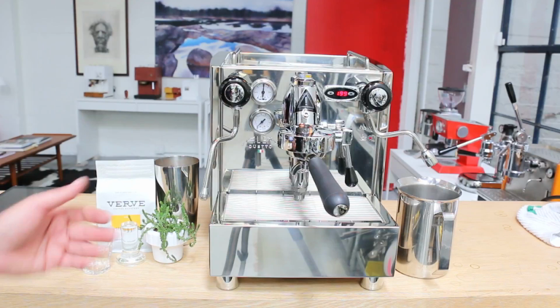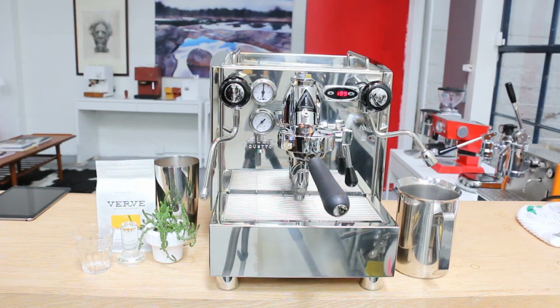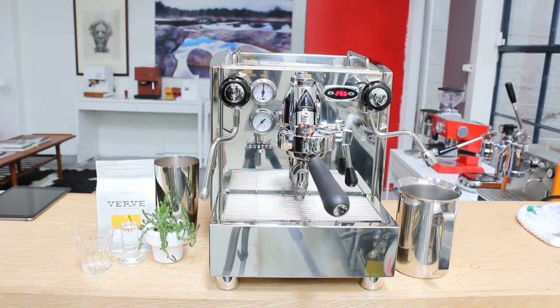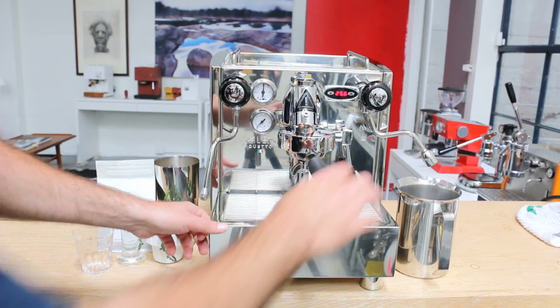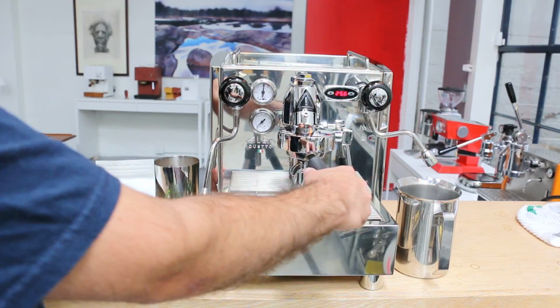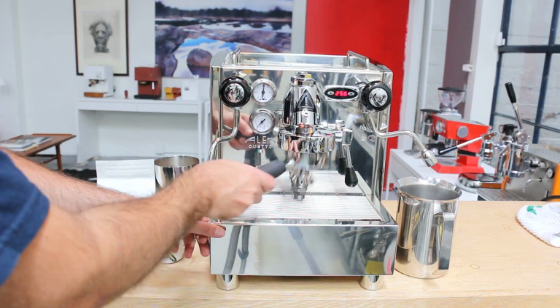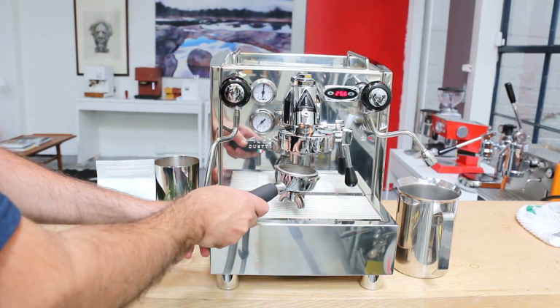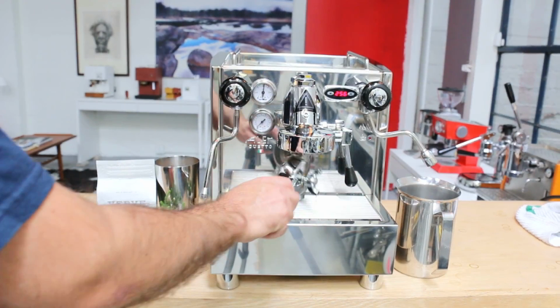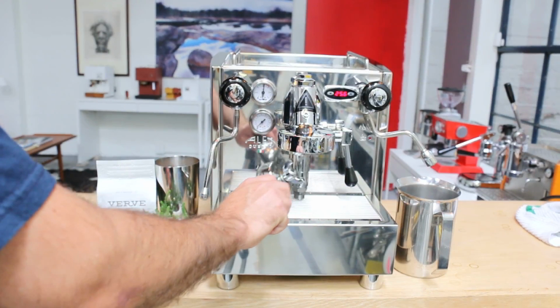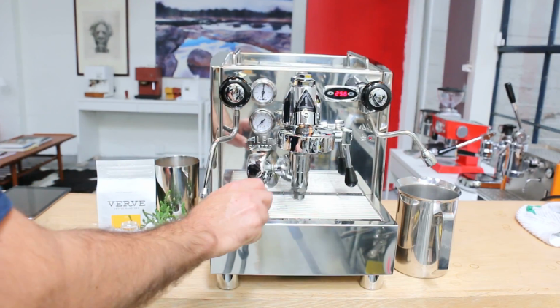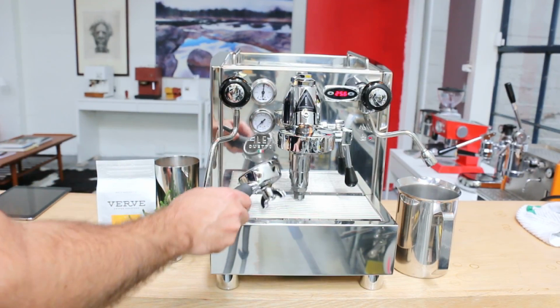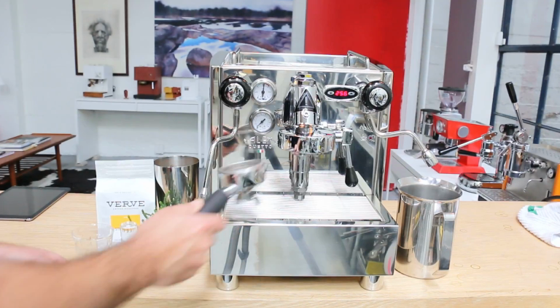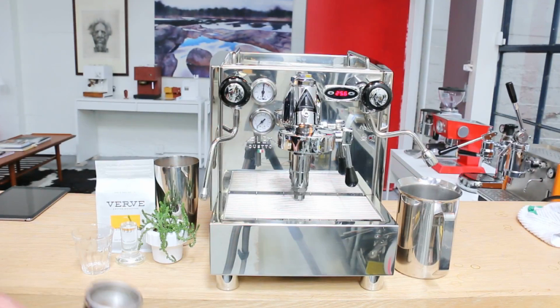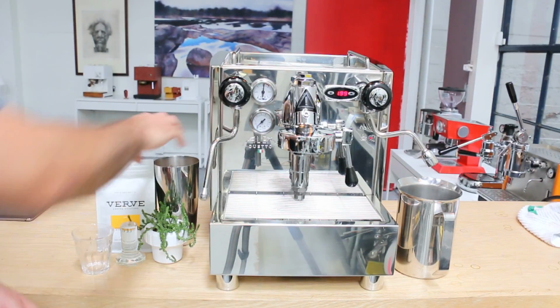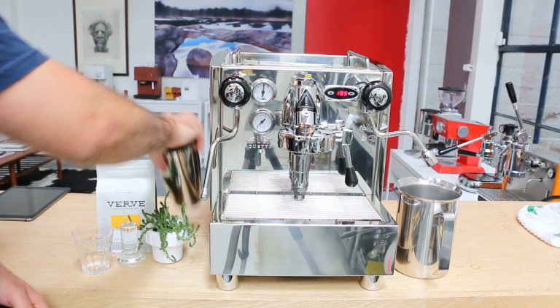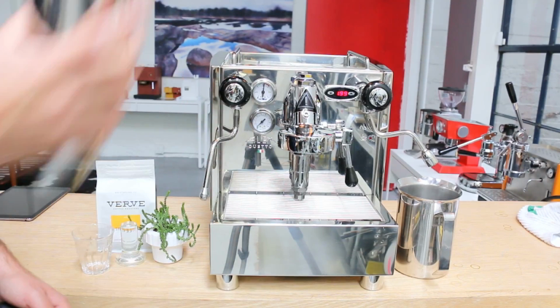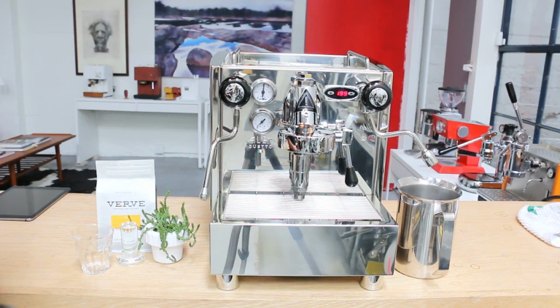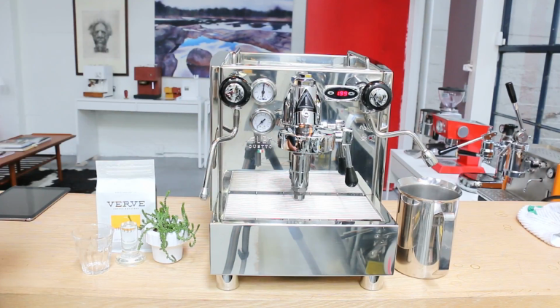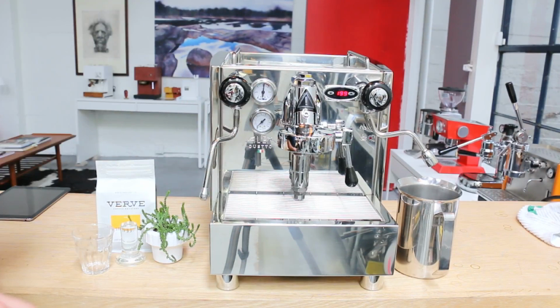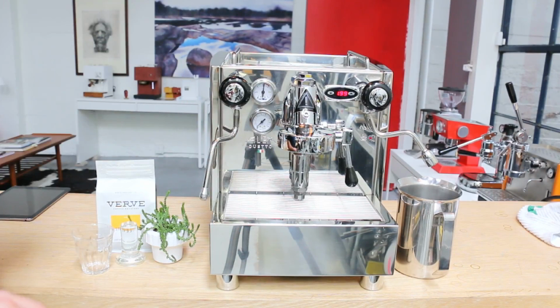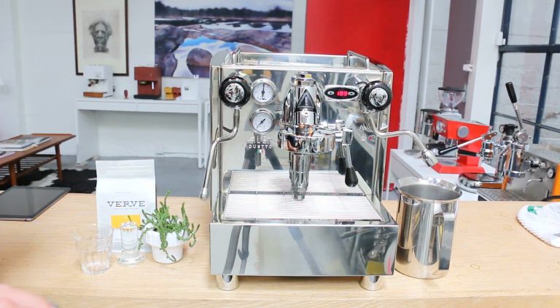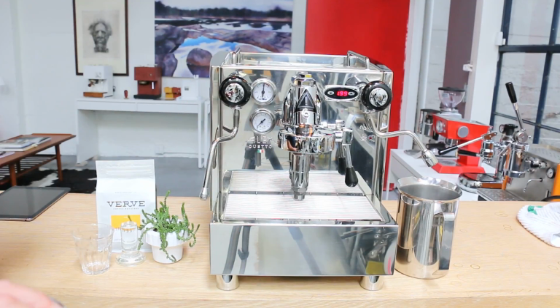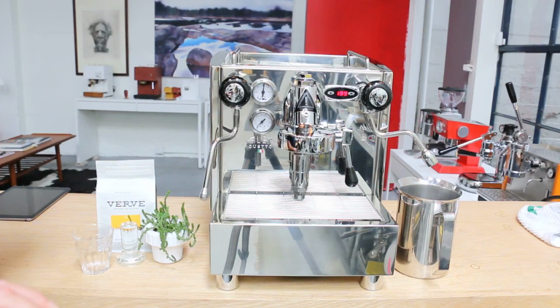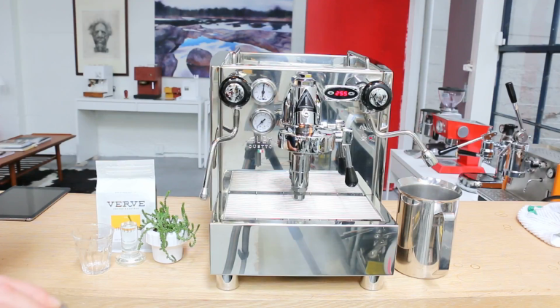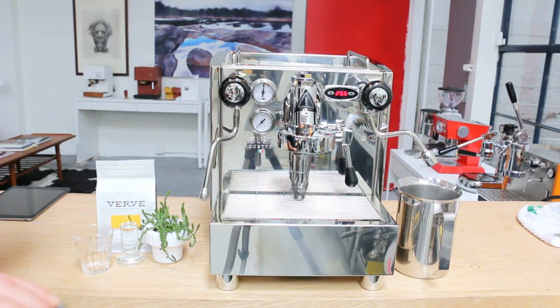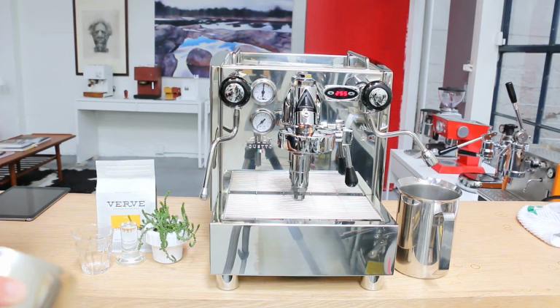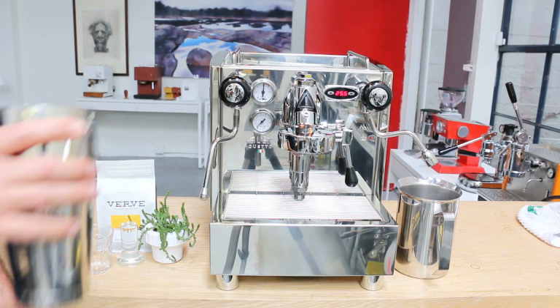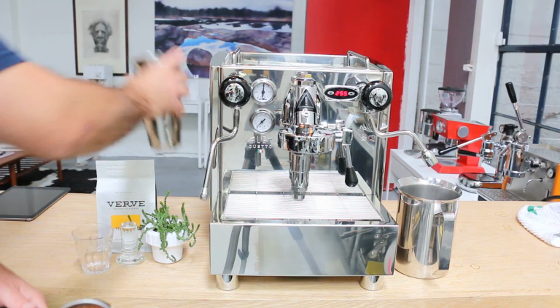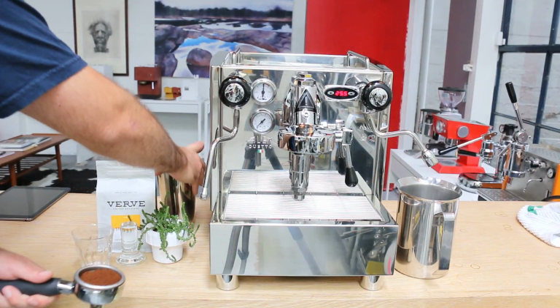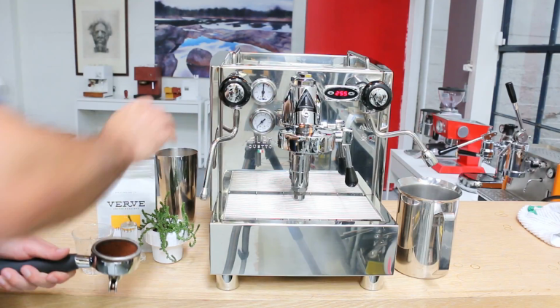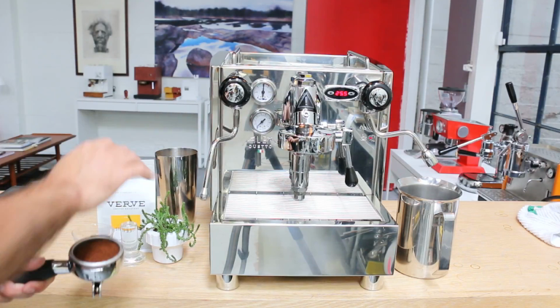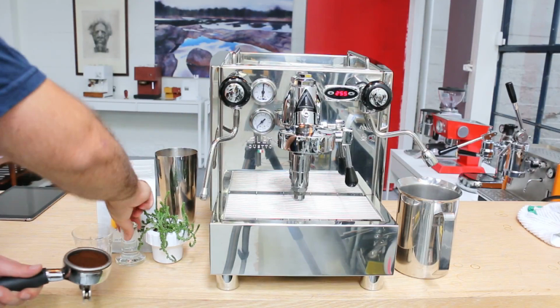So we'll just quickly demonstrate how it works. I'm going to pull a shot first and then drain some of the hot water from the steam boiler to demonstrate how the pump integrates and fills it back up.